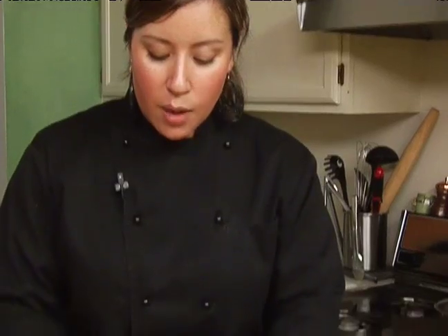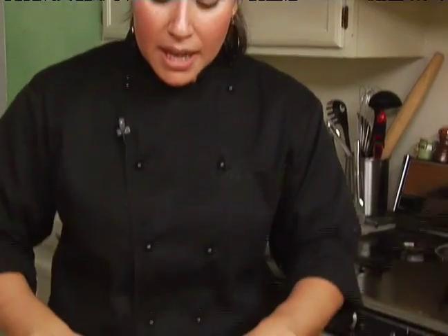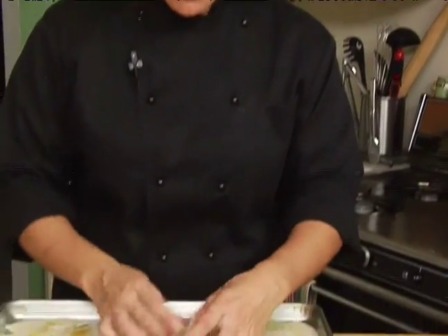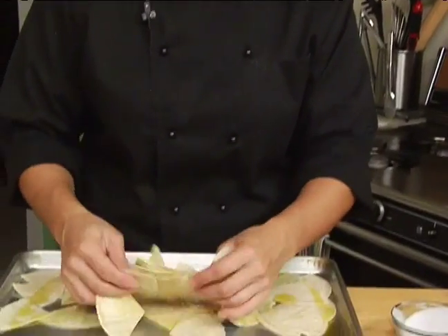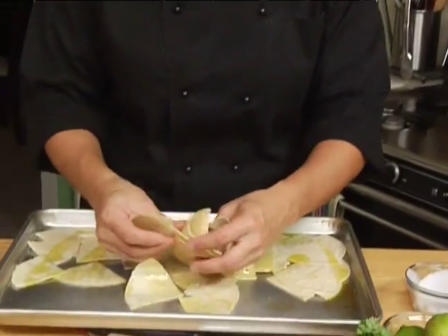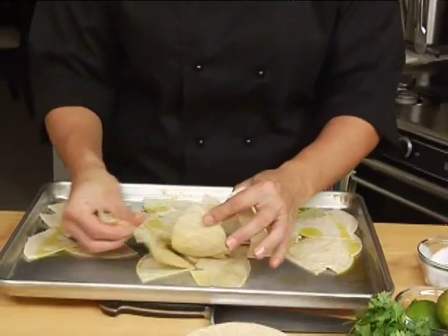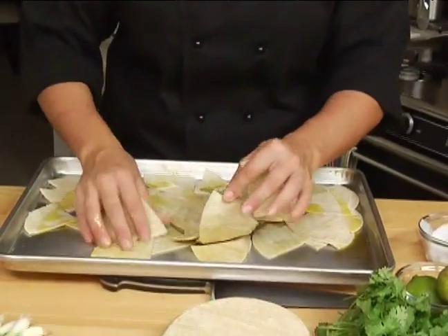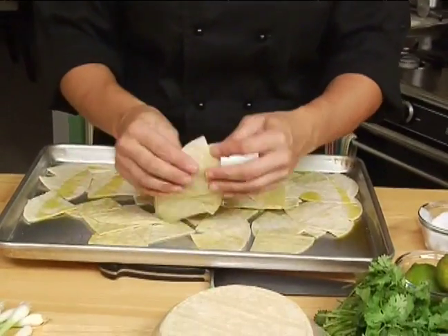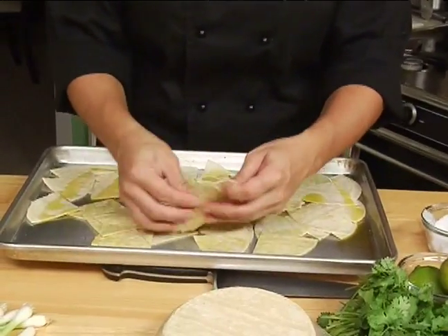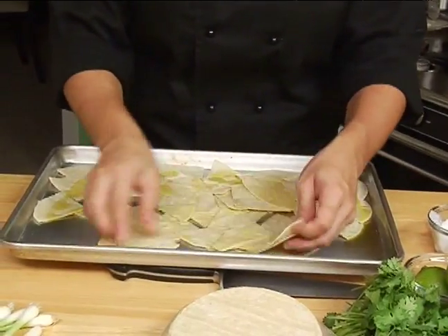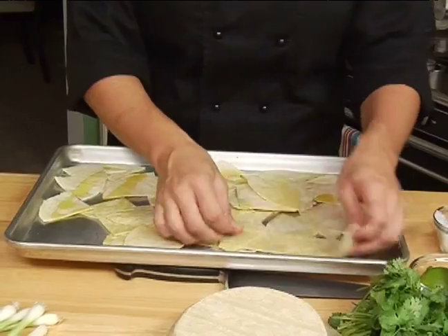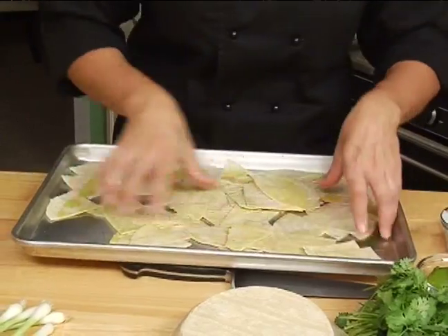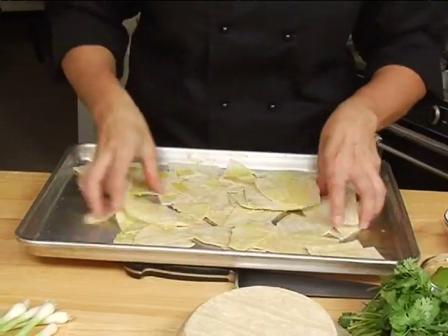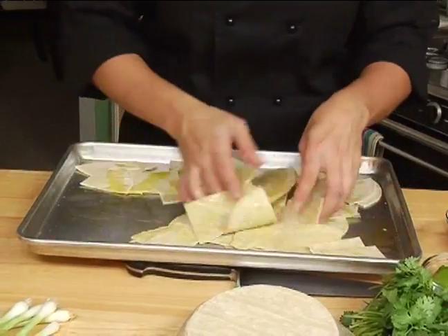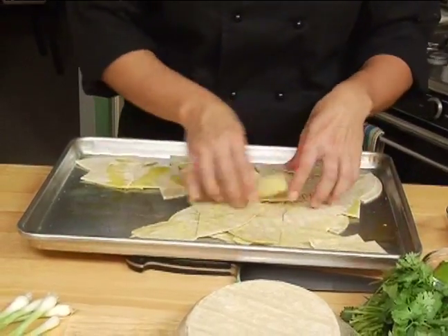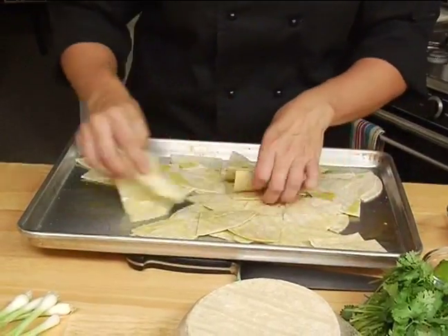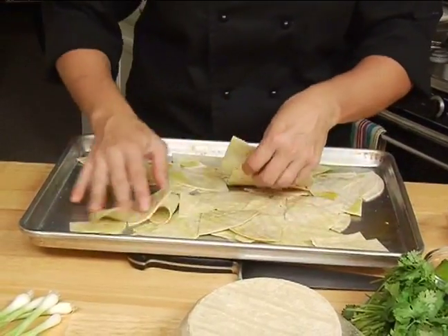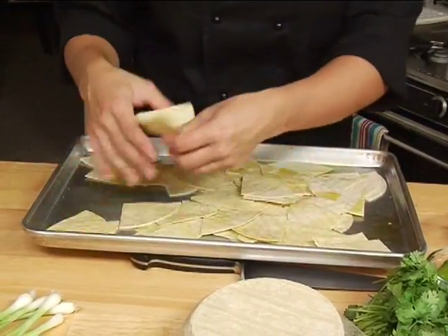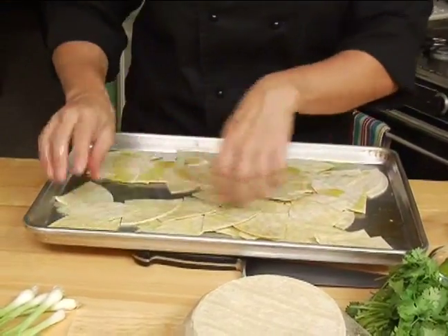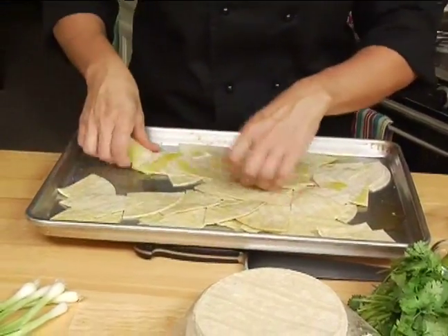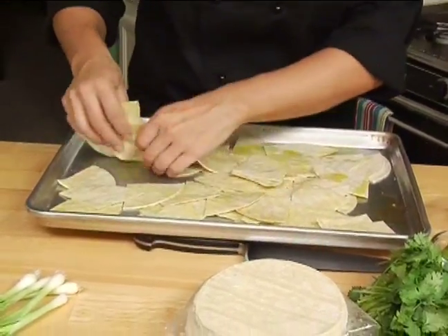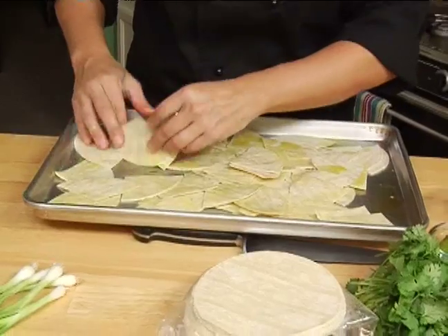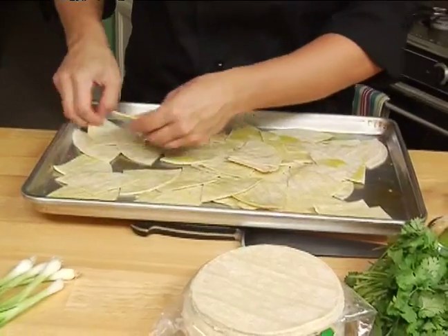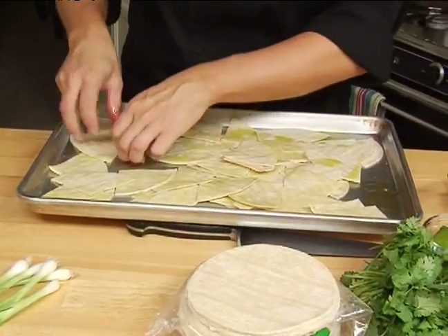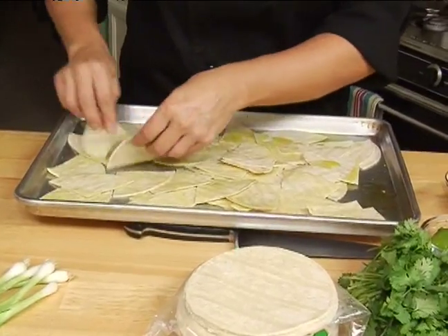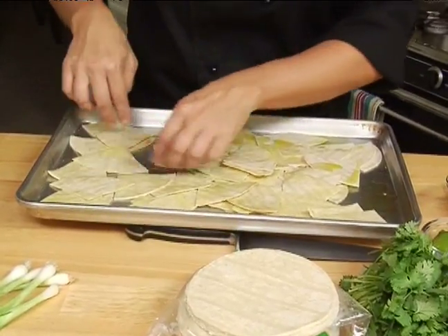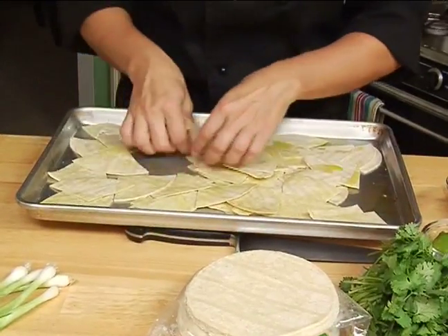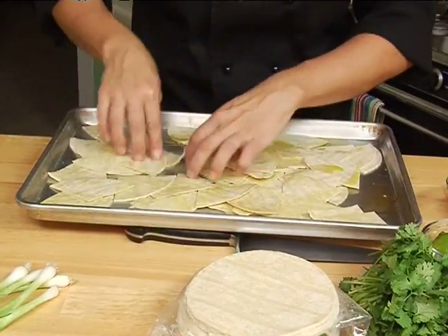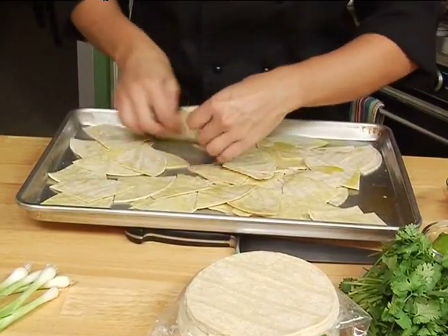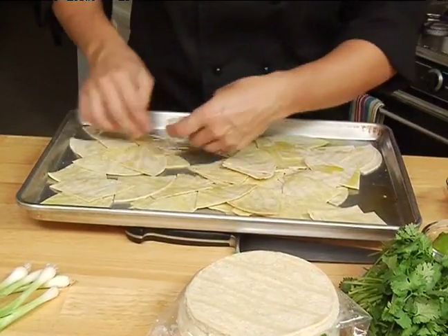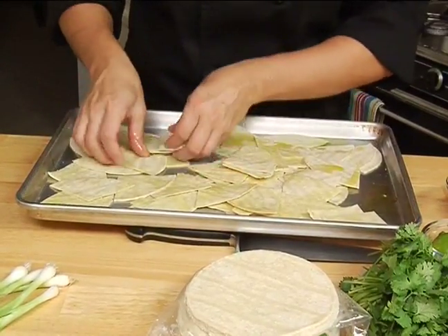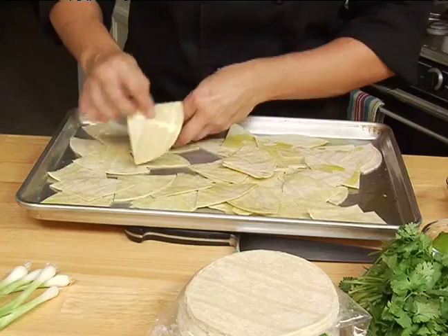With my hands, I'm just going to make sure each individual chip is nice and coated so that when it bakes, it bakes up nice and crispy. They look really, really great.